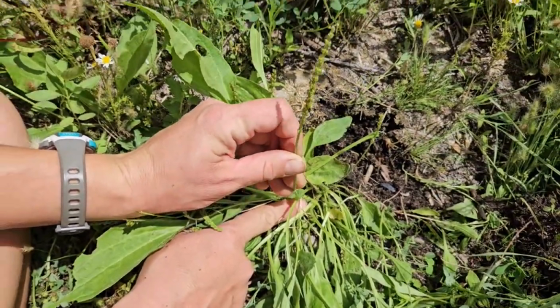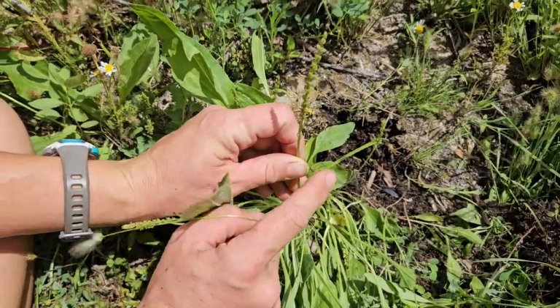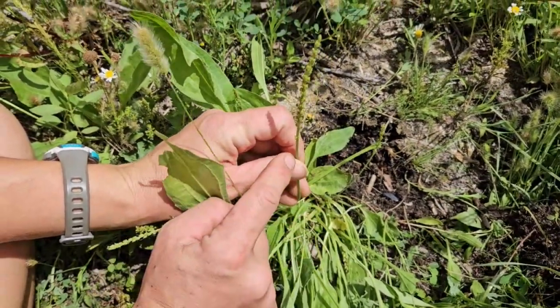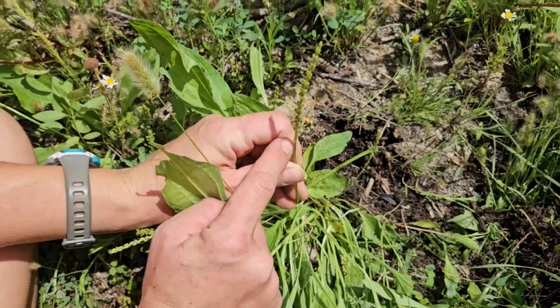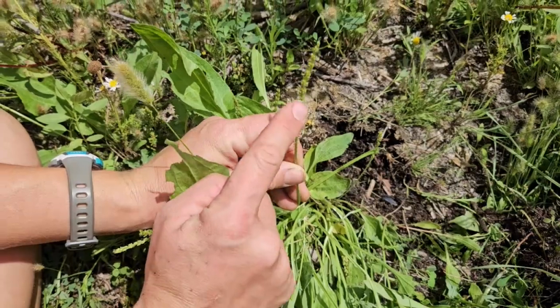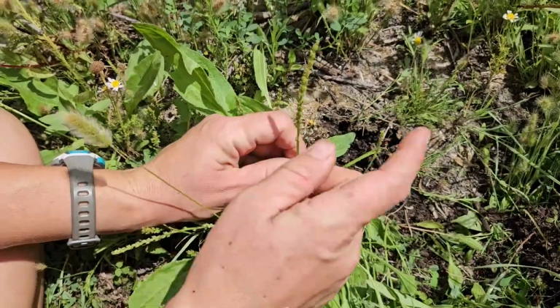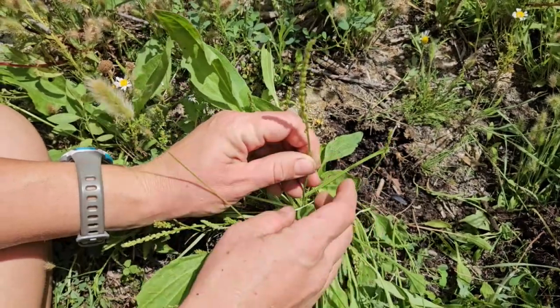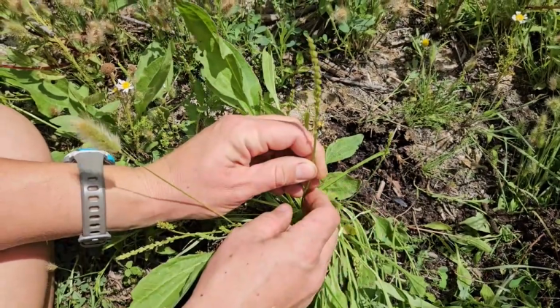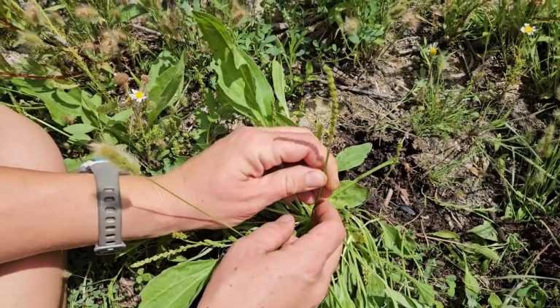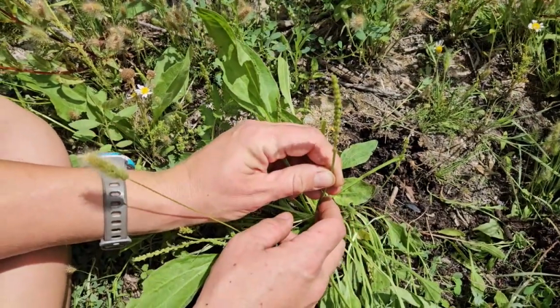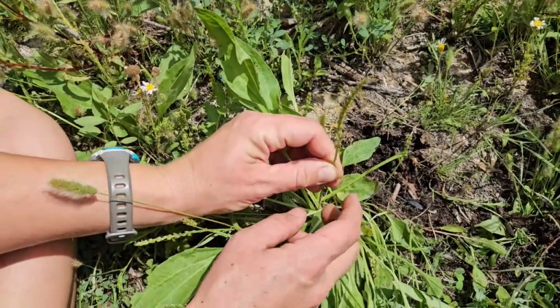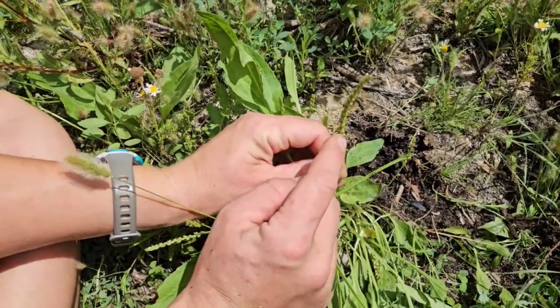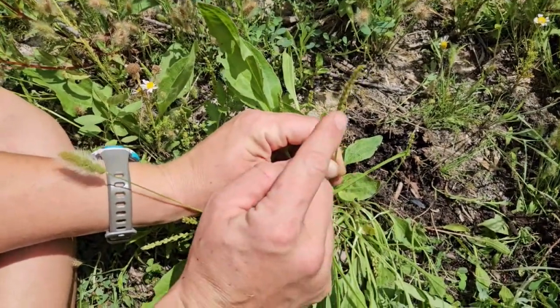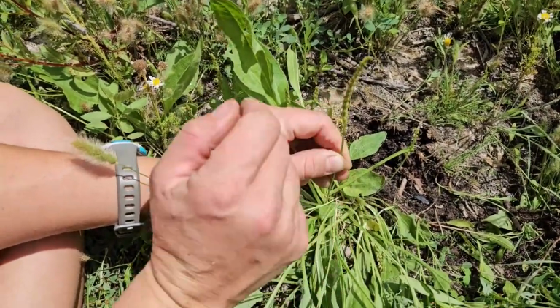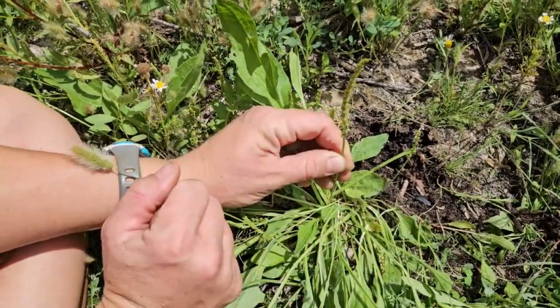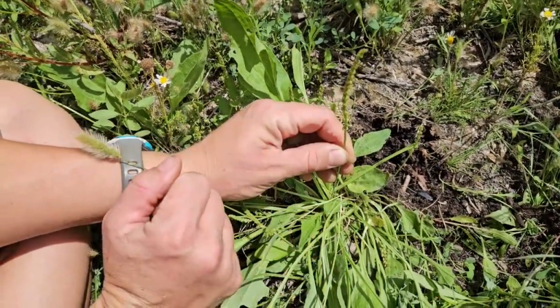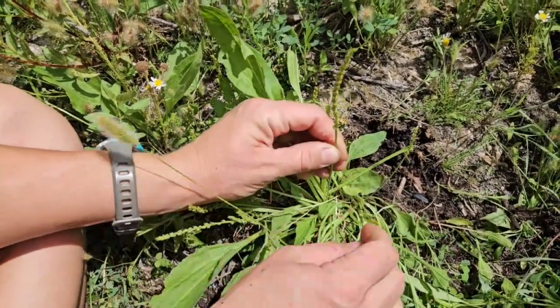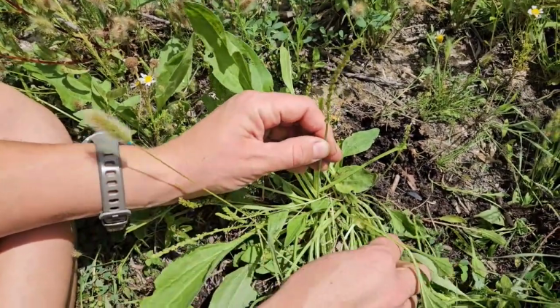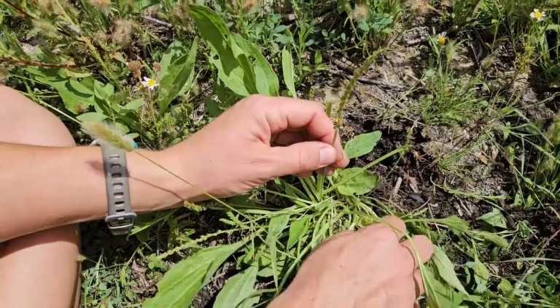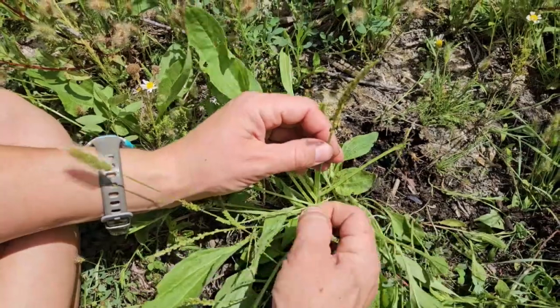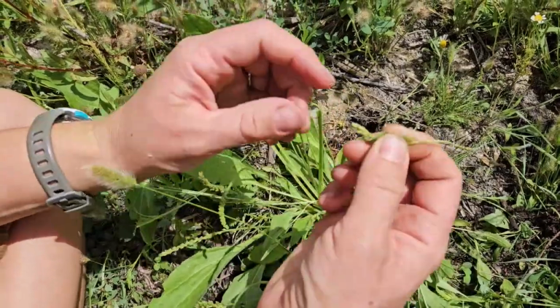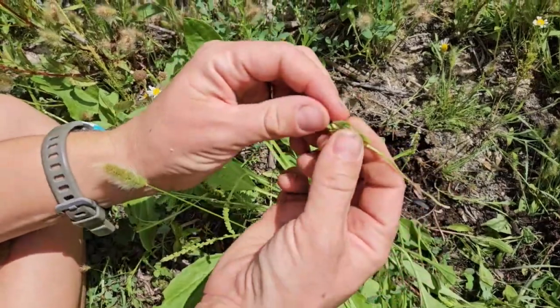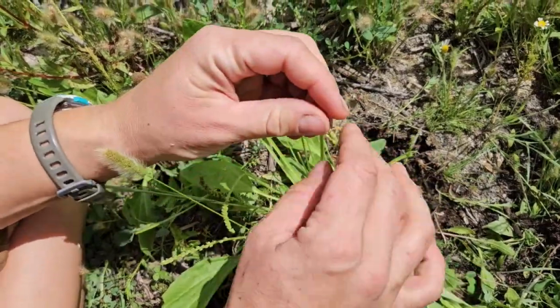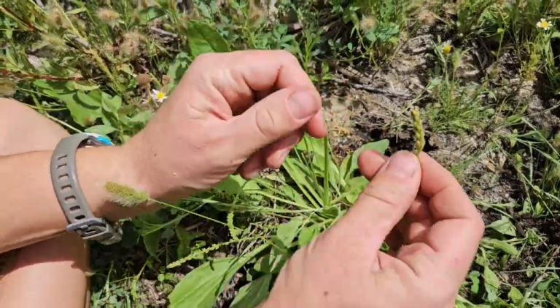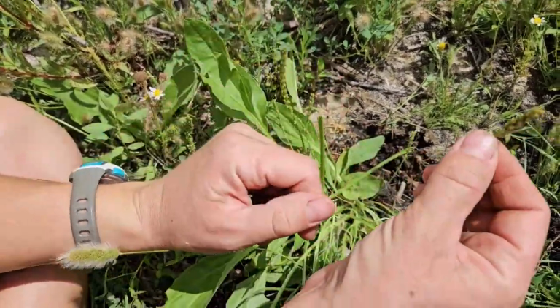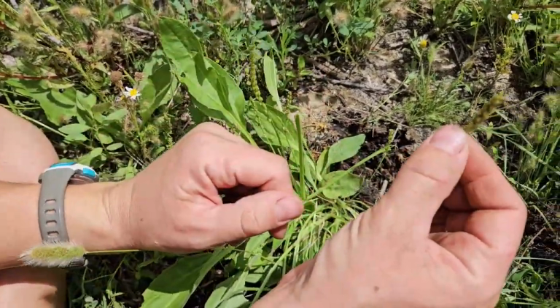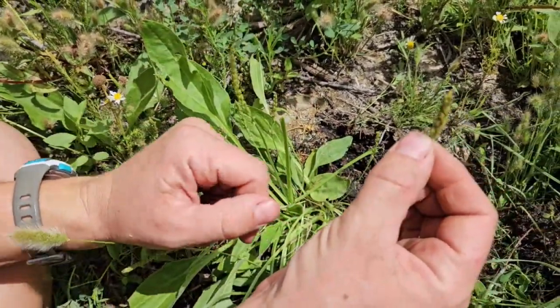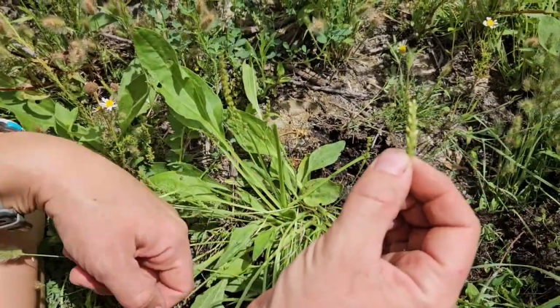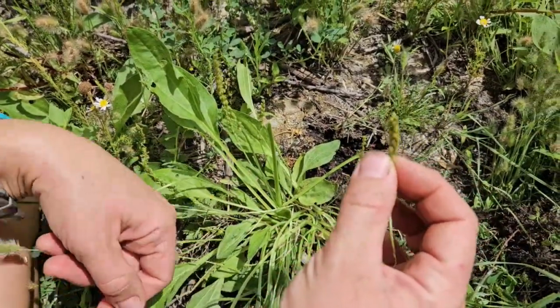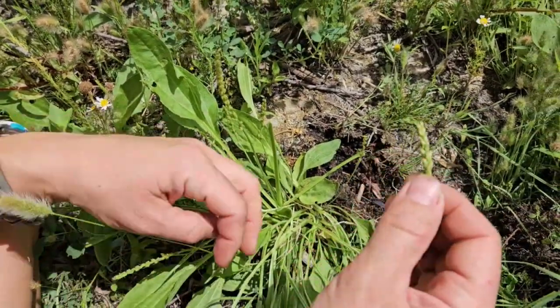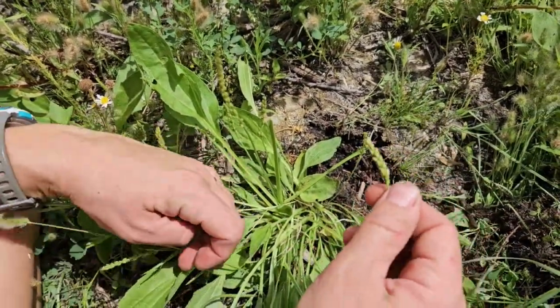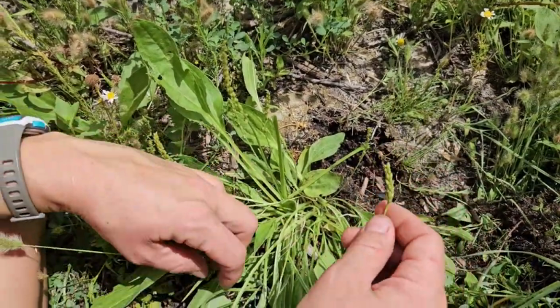This is the flower spike that will then turn into a seed. All these little nubbies will be seeds at the end of the season, kind of like this one. You can tell you have plantain.